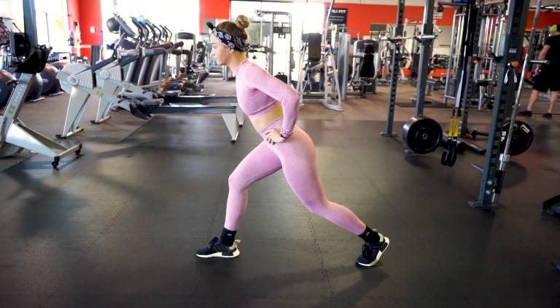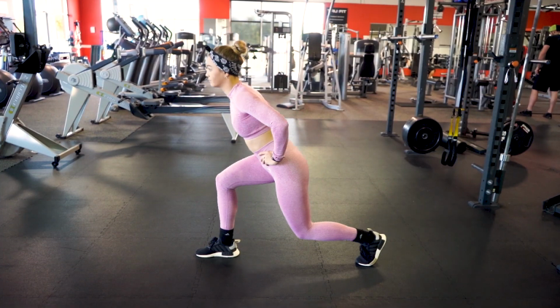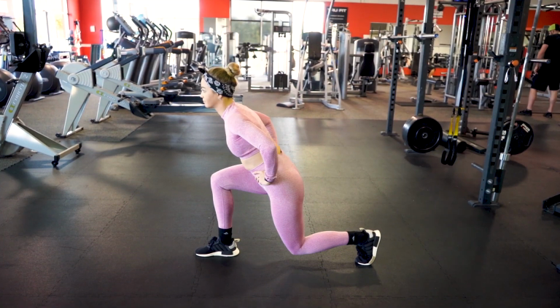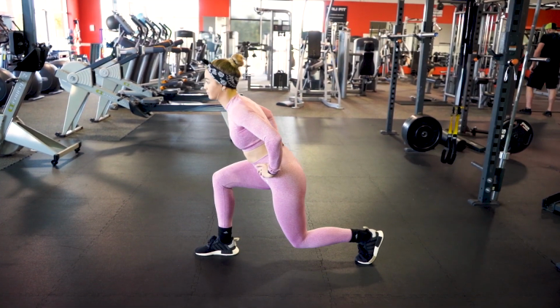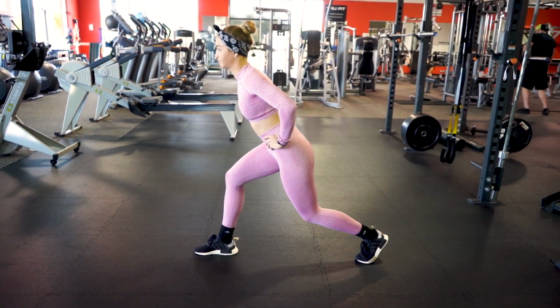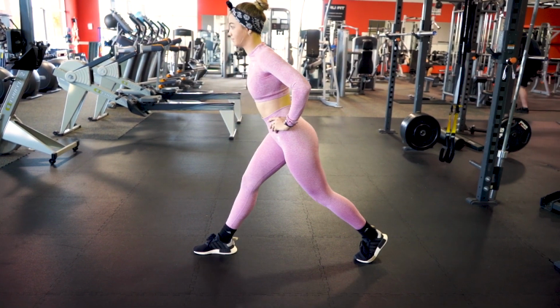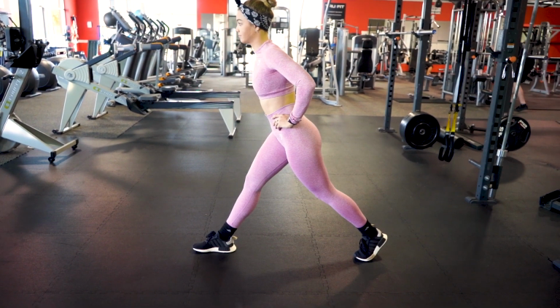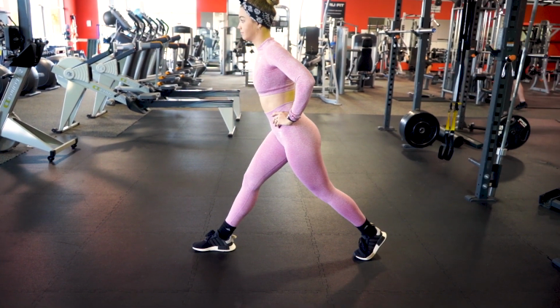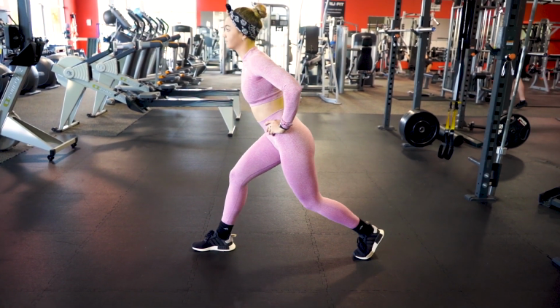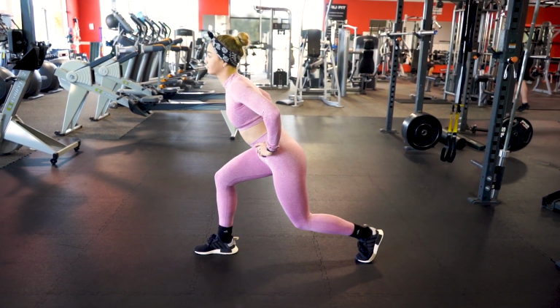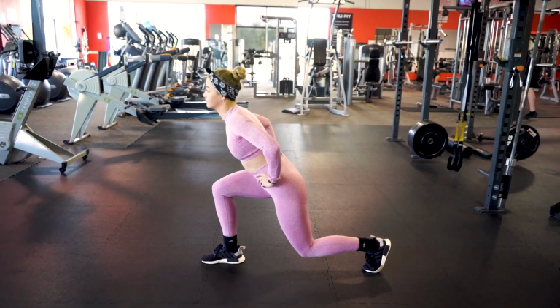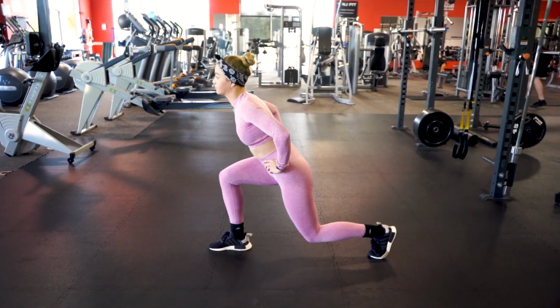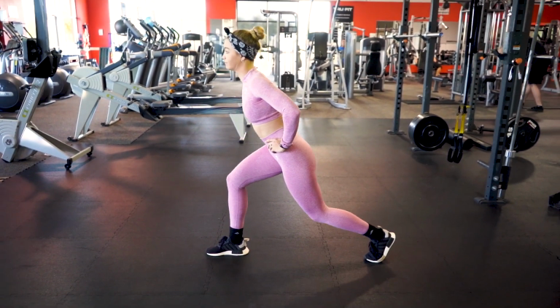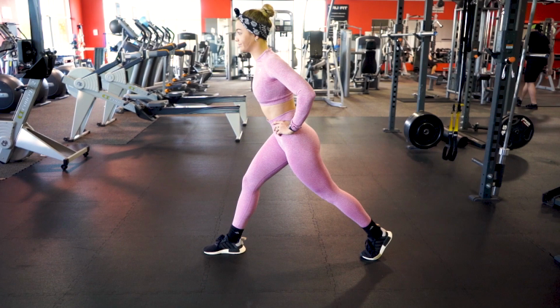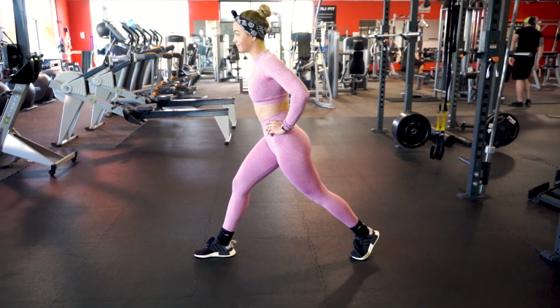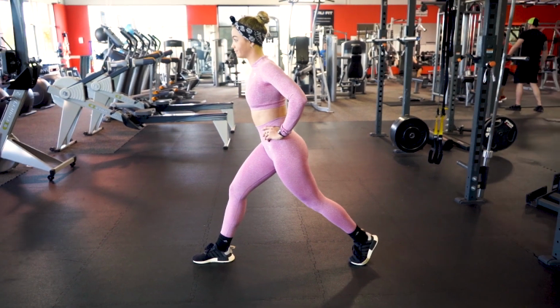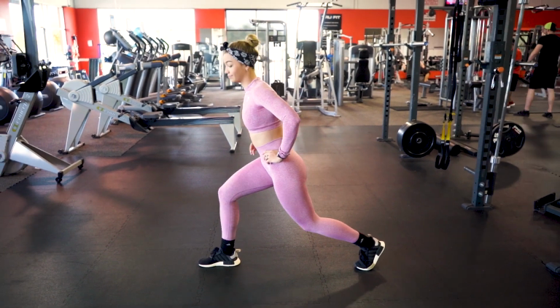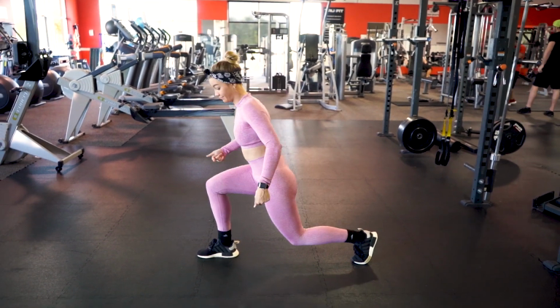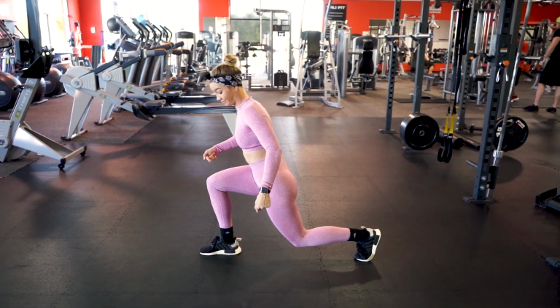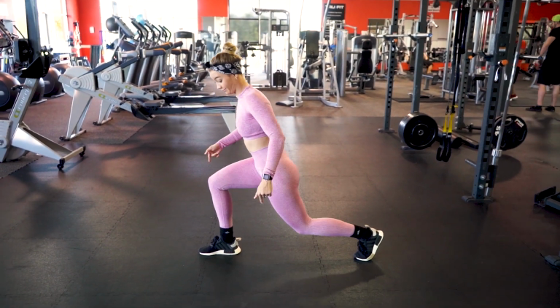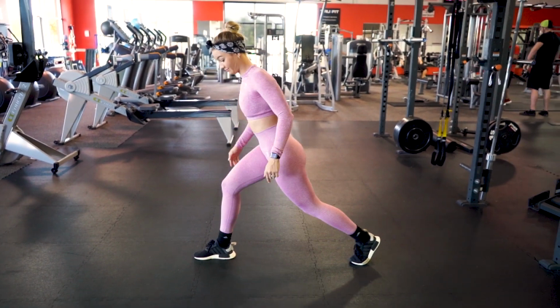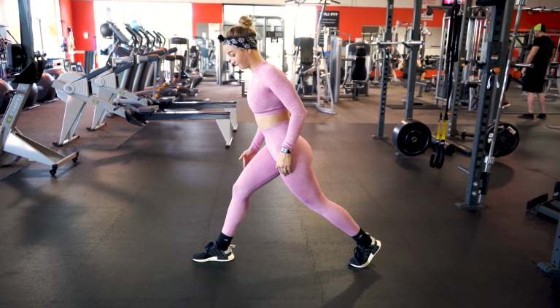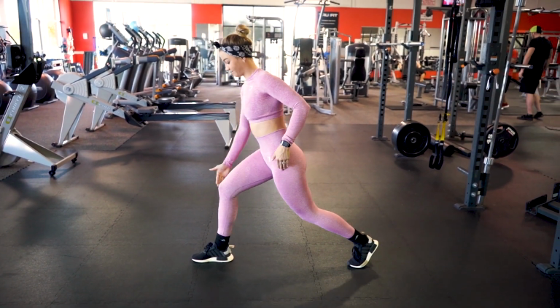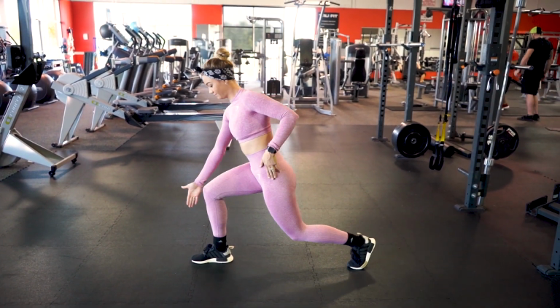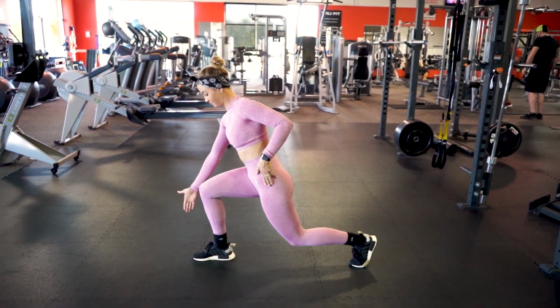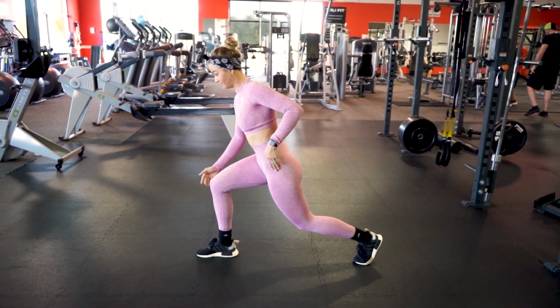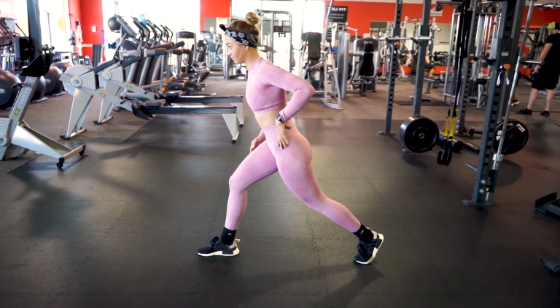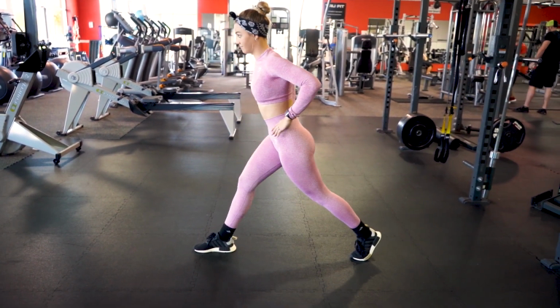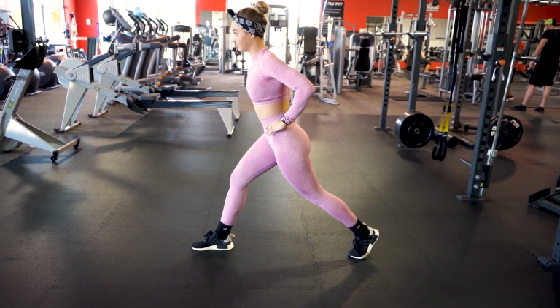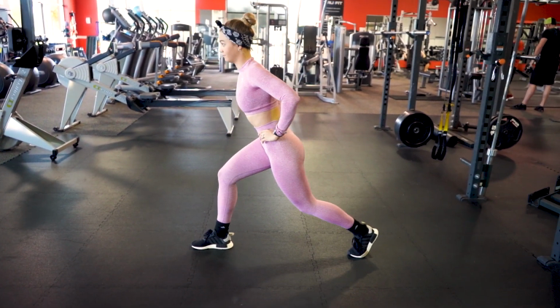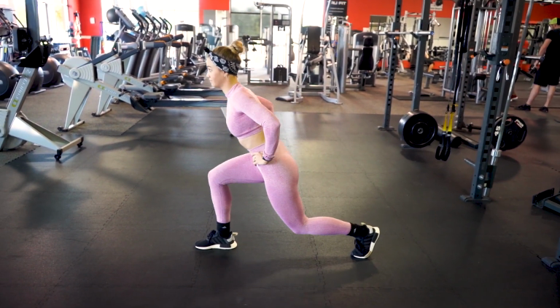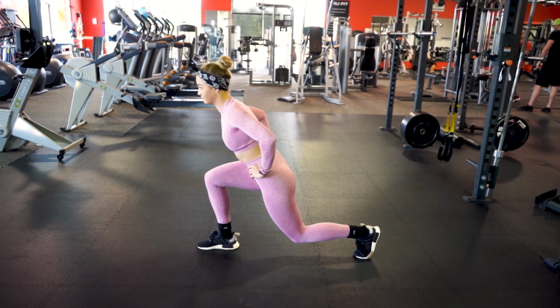Now we move to the incorrect form of a lunge. I'm leaning forward and putting too much weight in my front knee, which is causing a lot of knee pain, and I'm not stable.